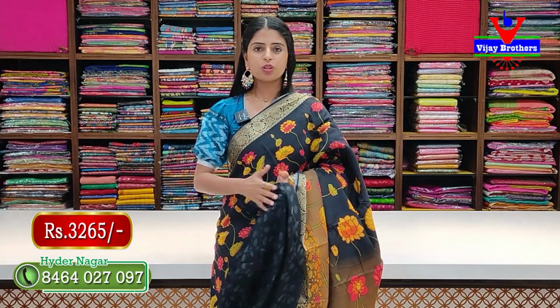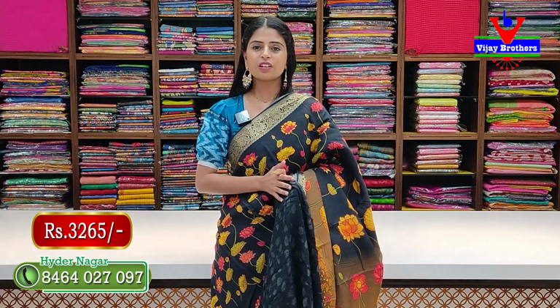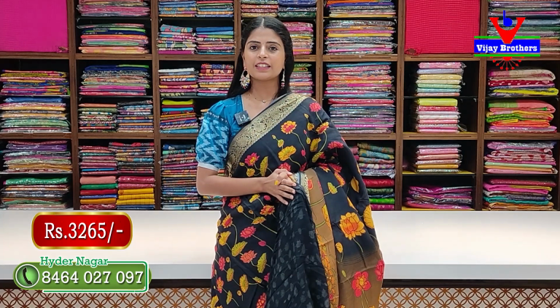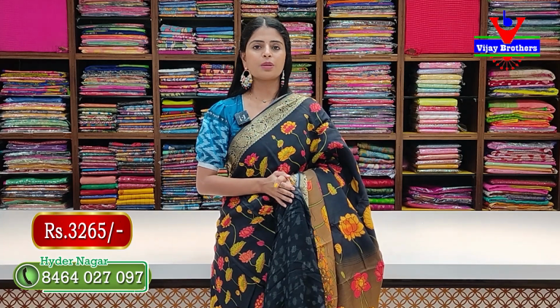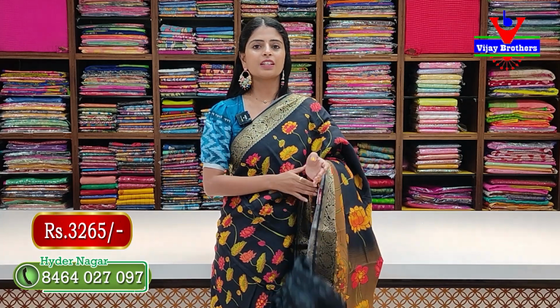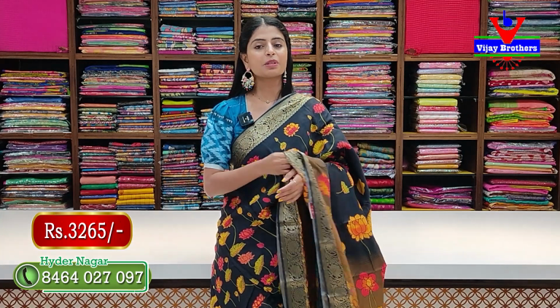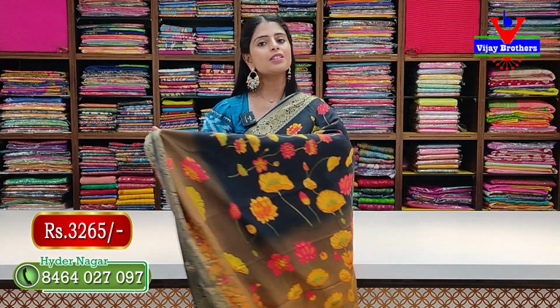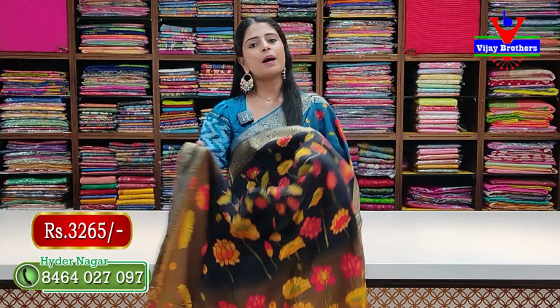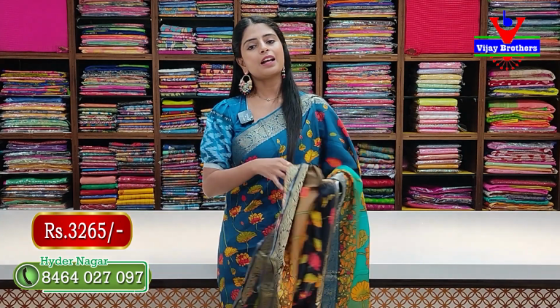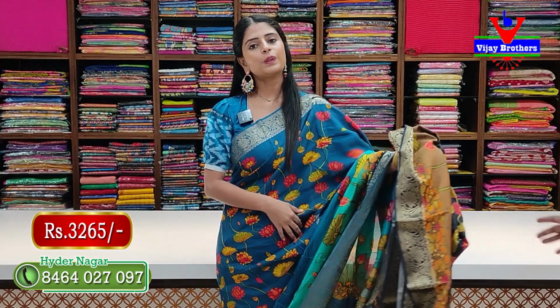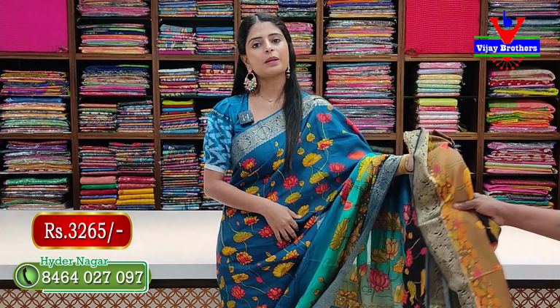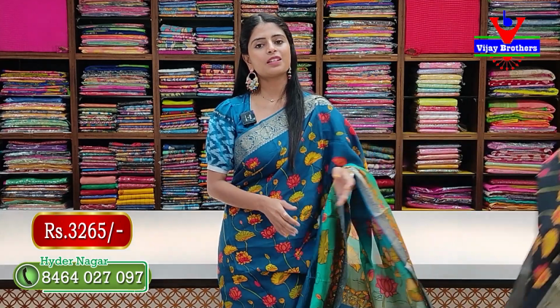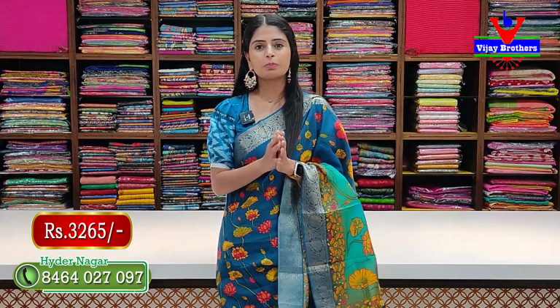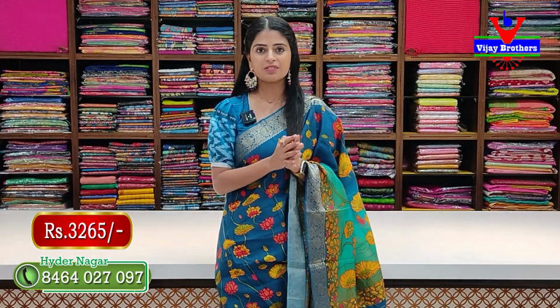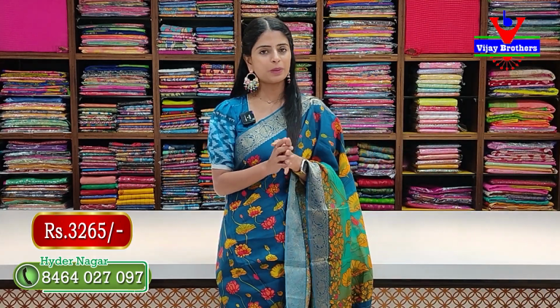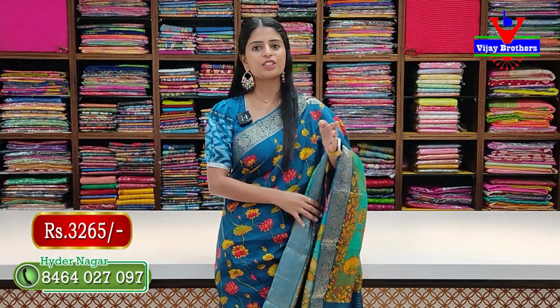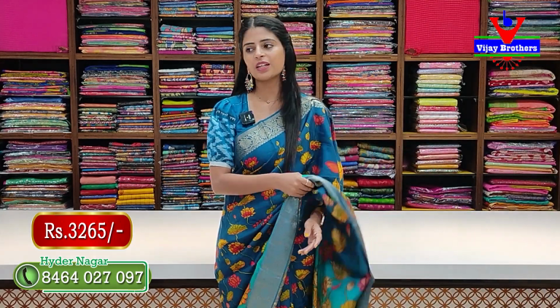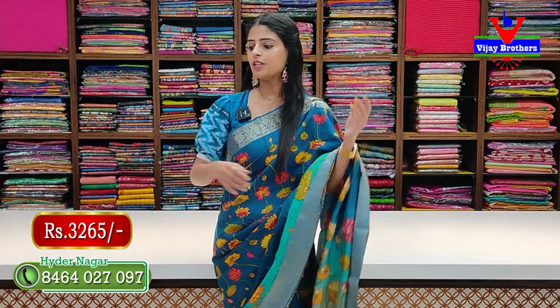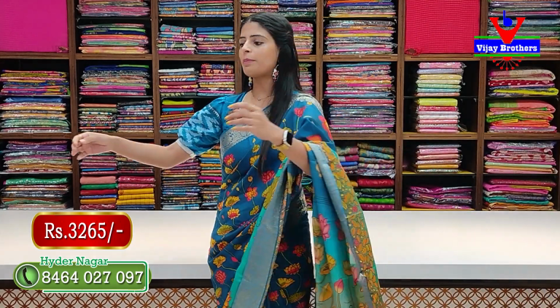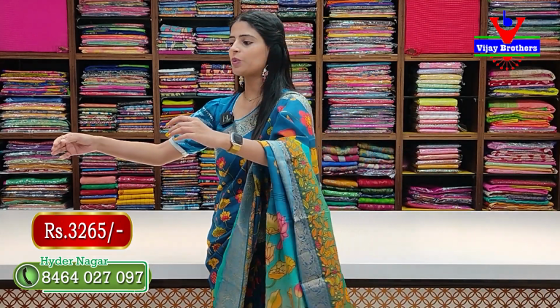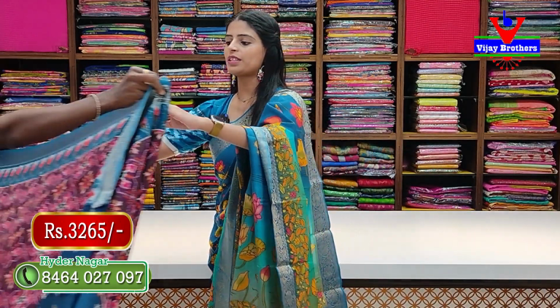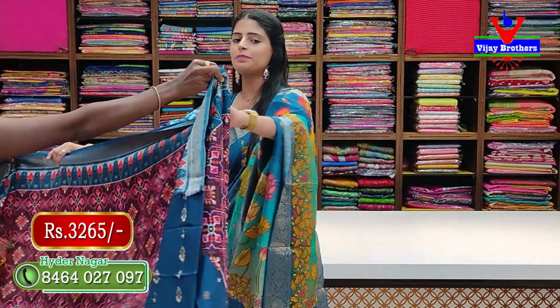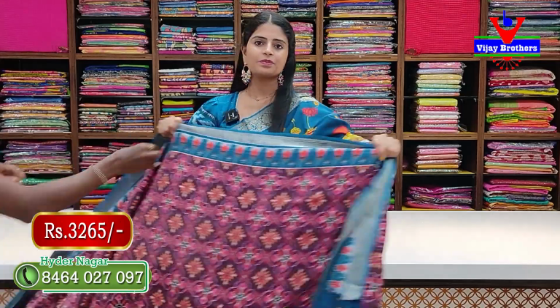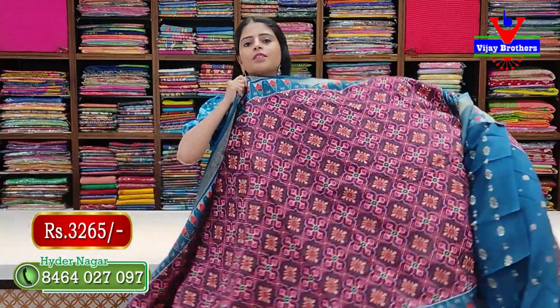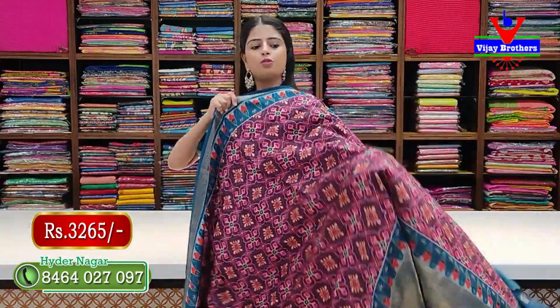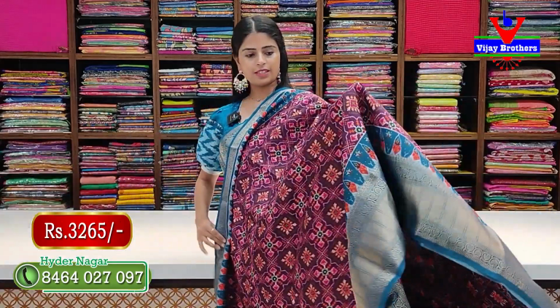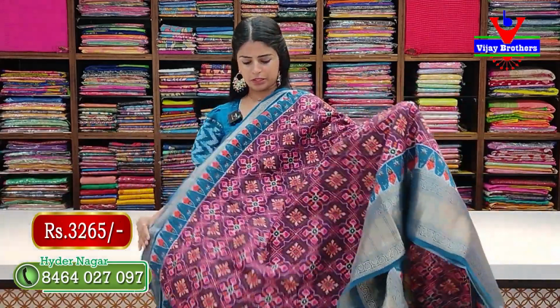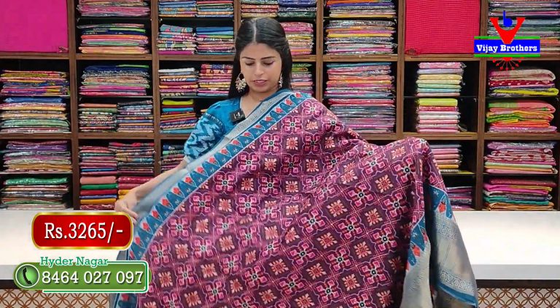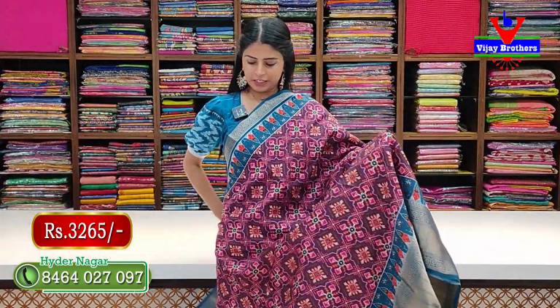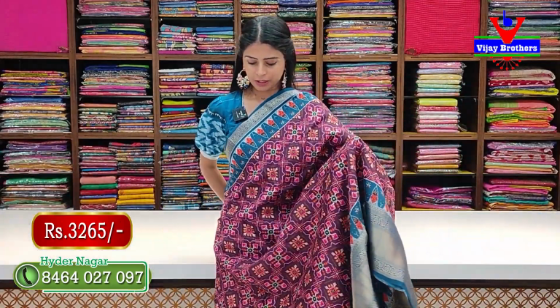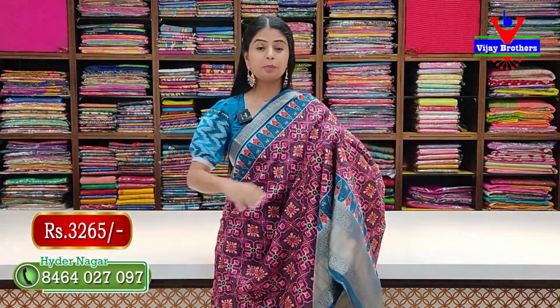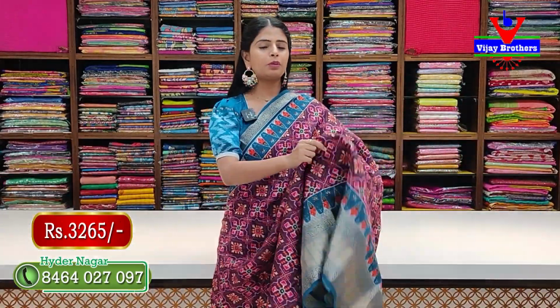All these sarees are in a floral variety in Crepe Tussar fabric. The Crepe Tussar fabric gives it a distinctive feel, and the prints change completely with the pattern. Now let's look at the next pattern.